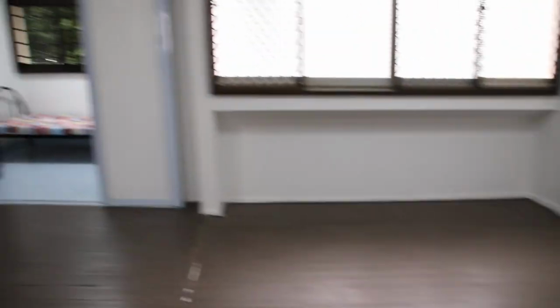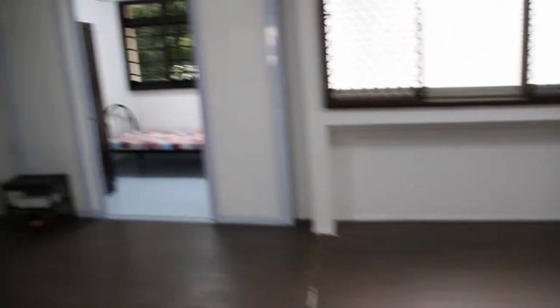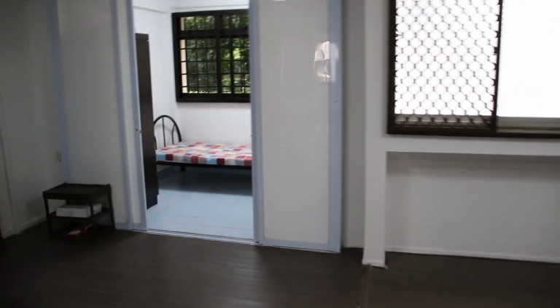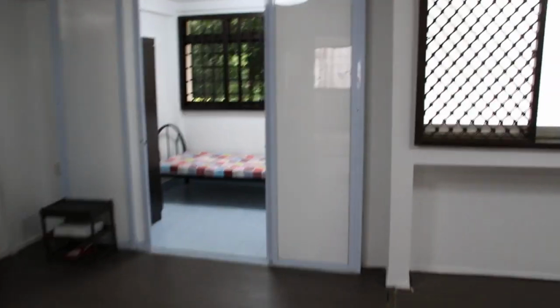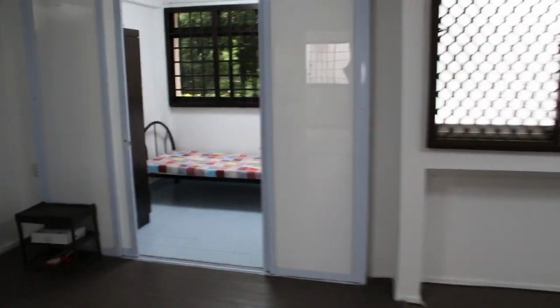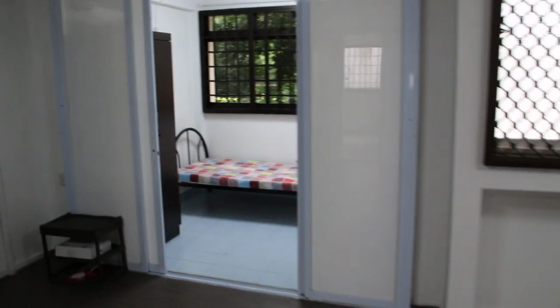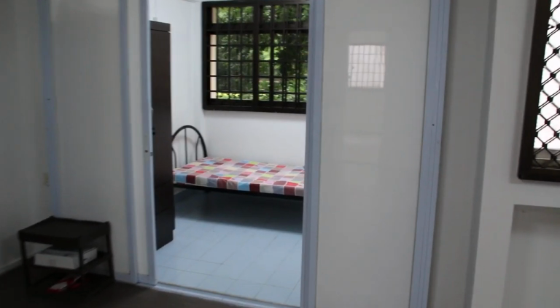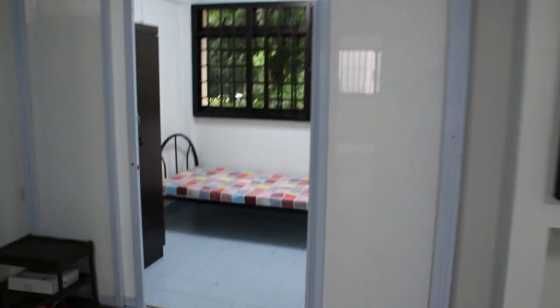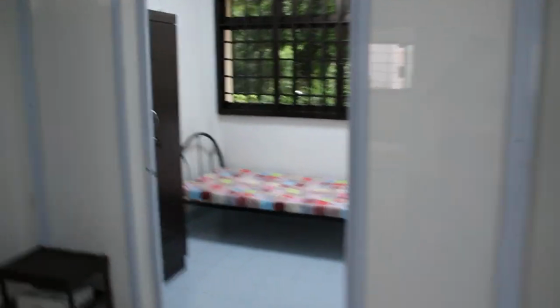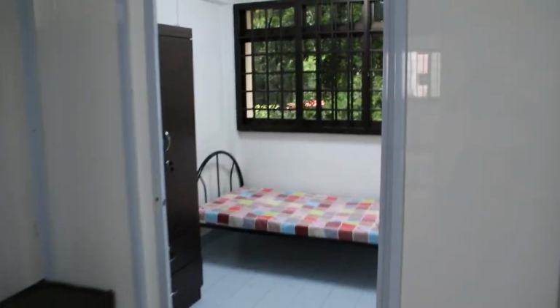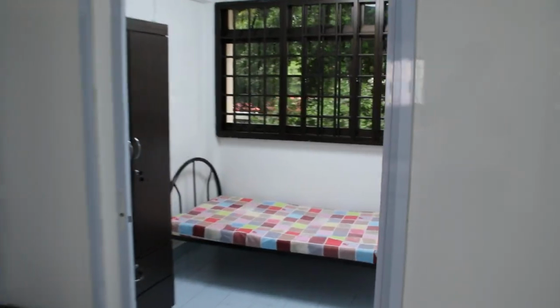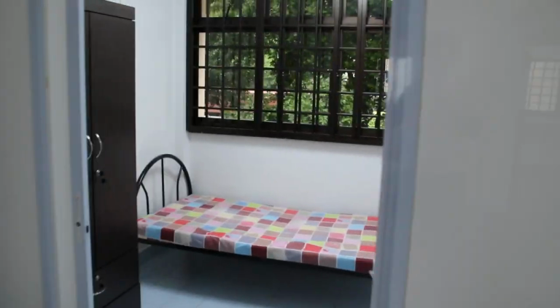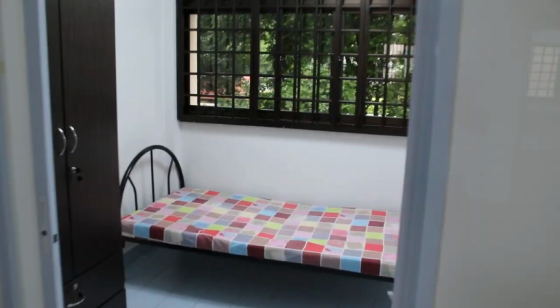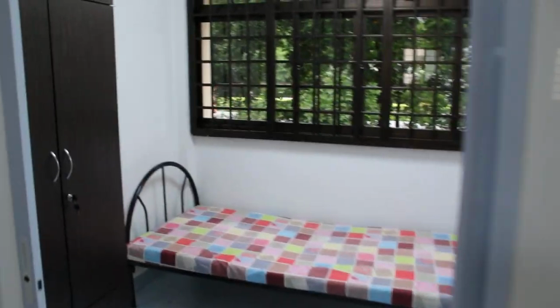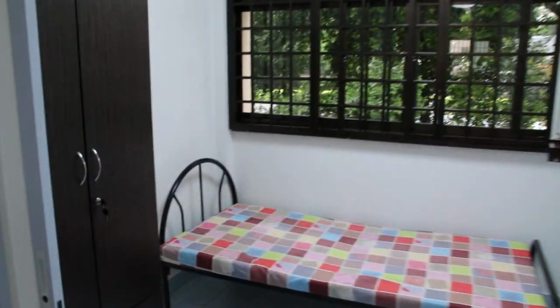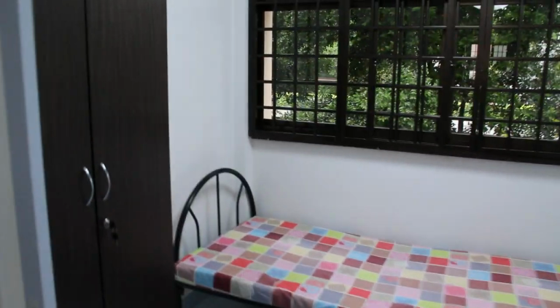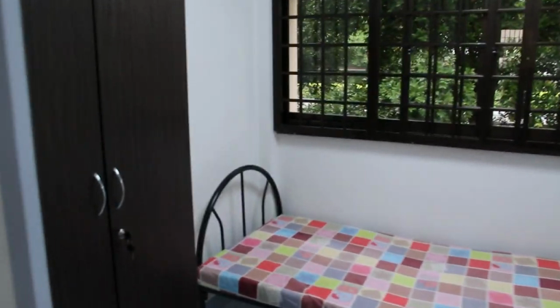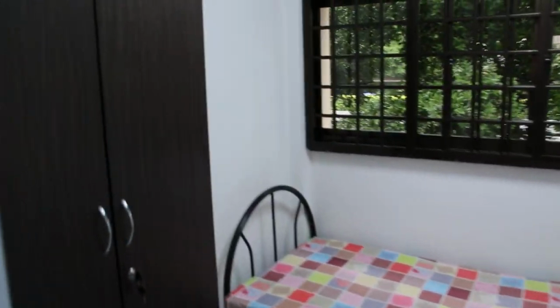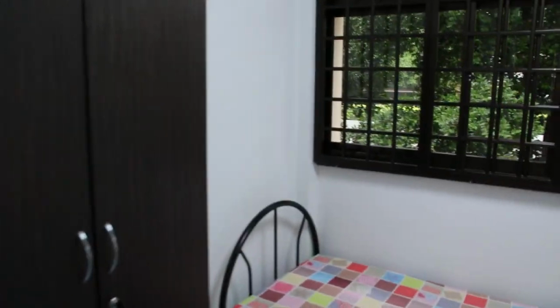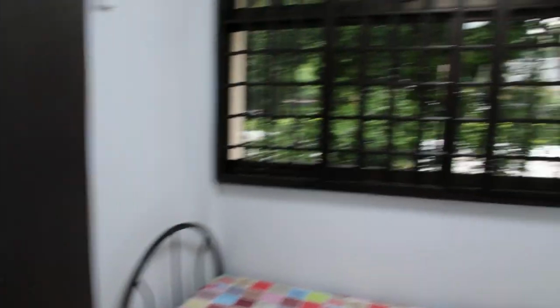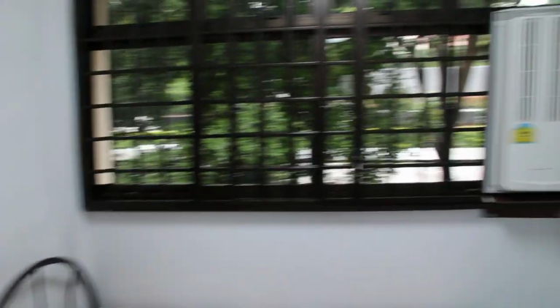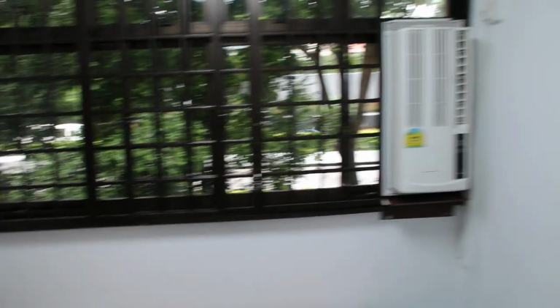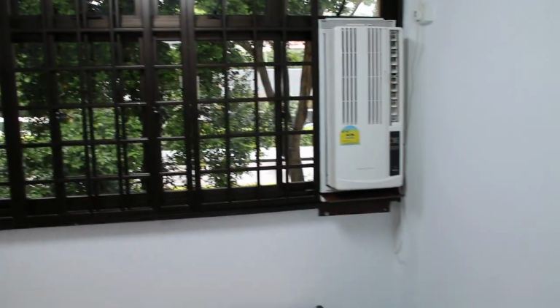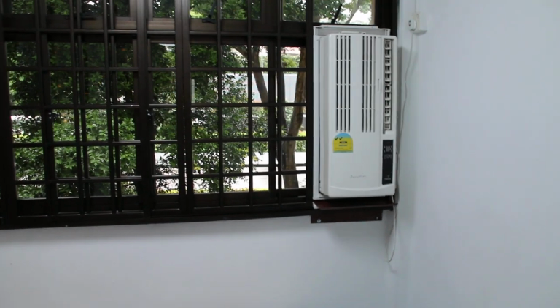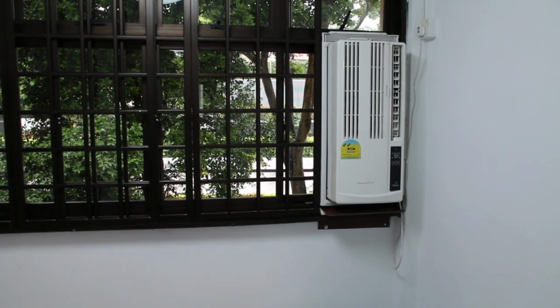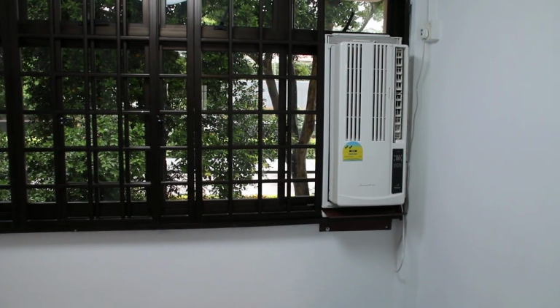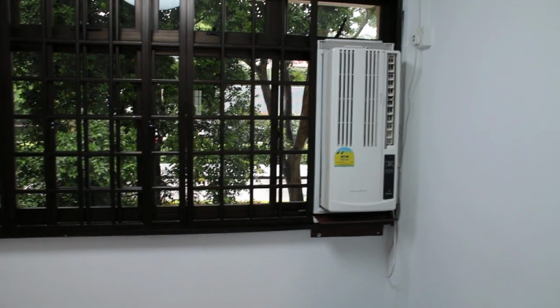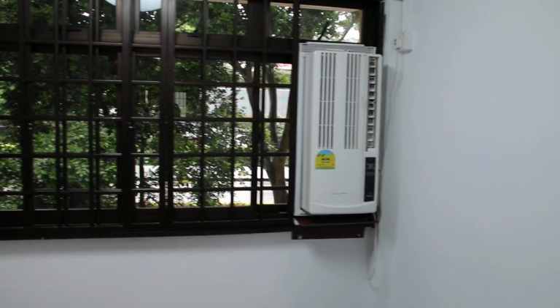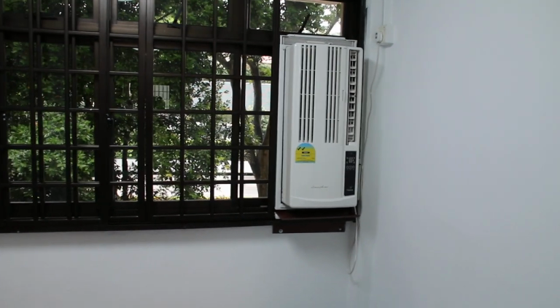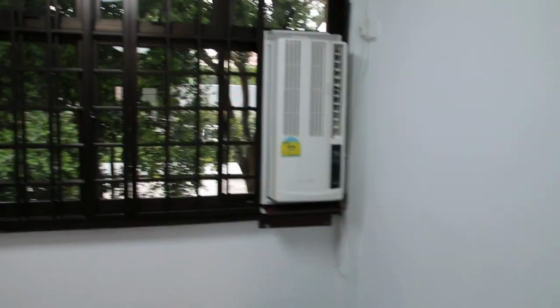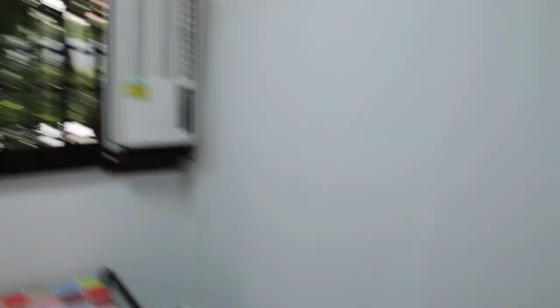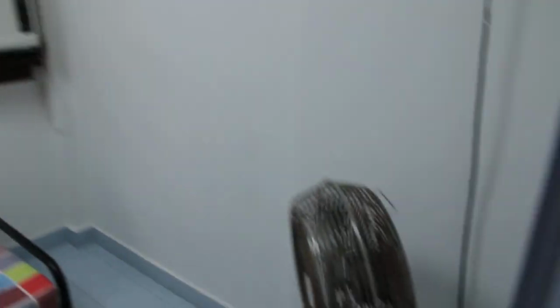Then you have one small bedroom. There's the aircon, the fan.